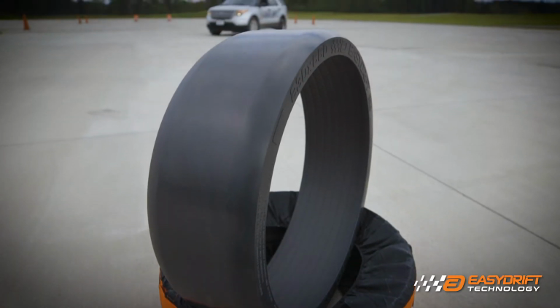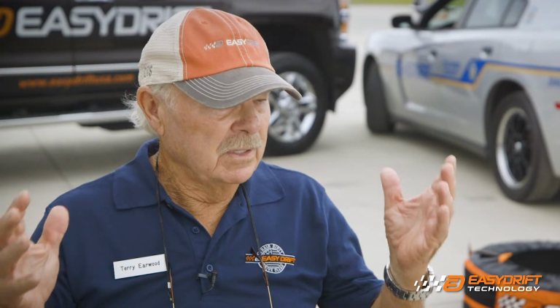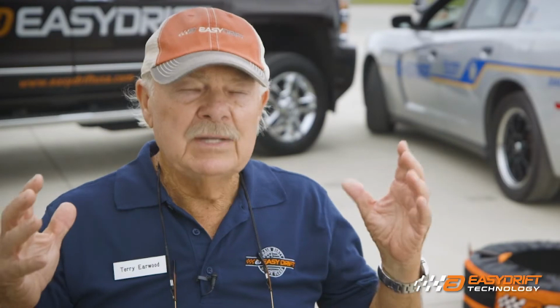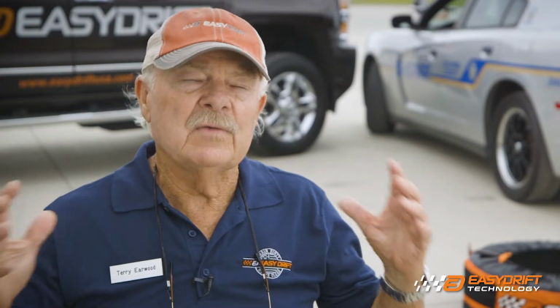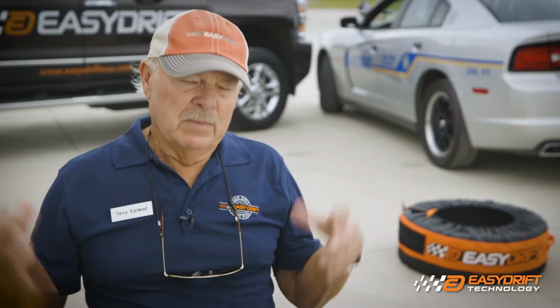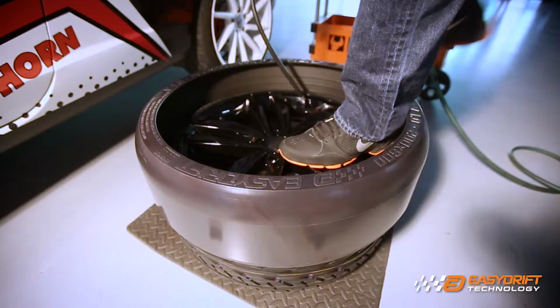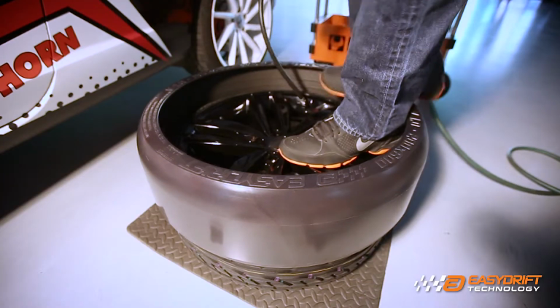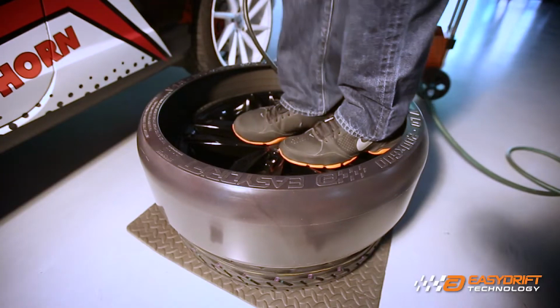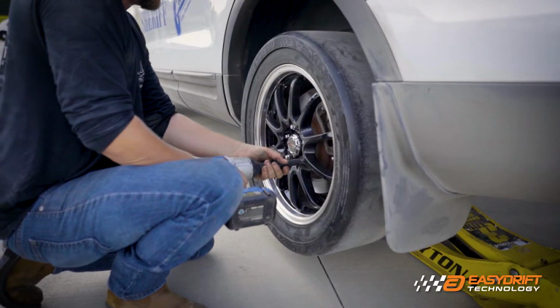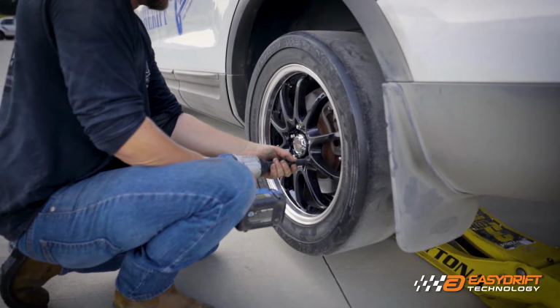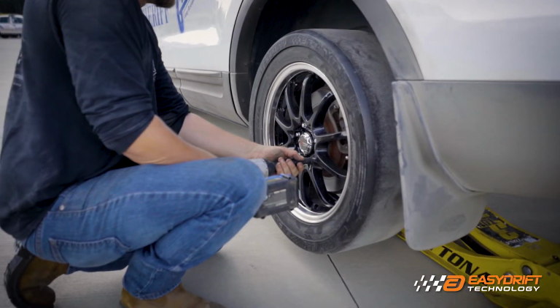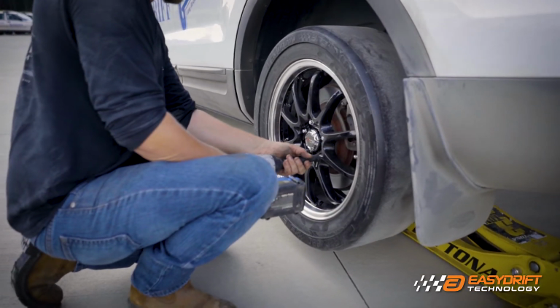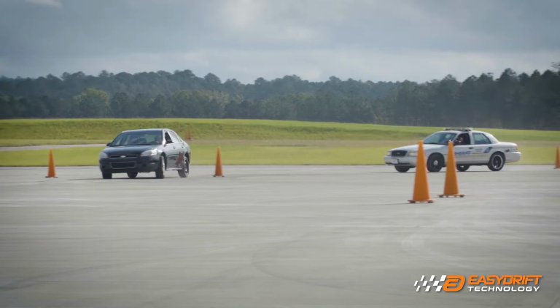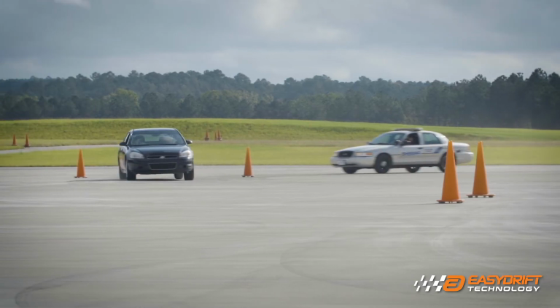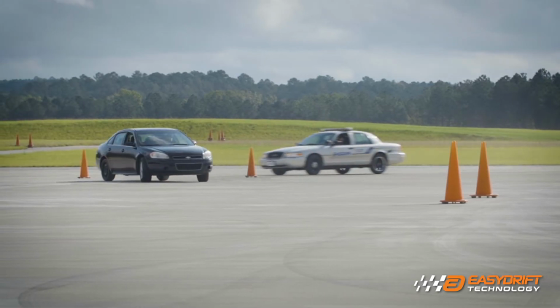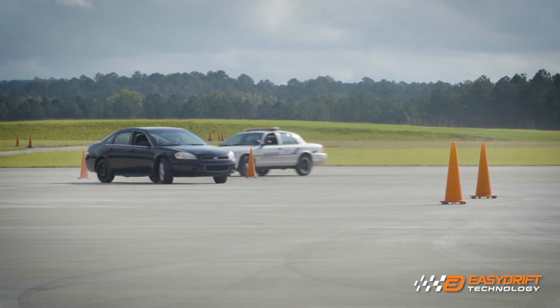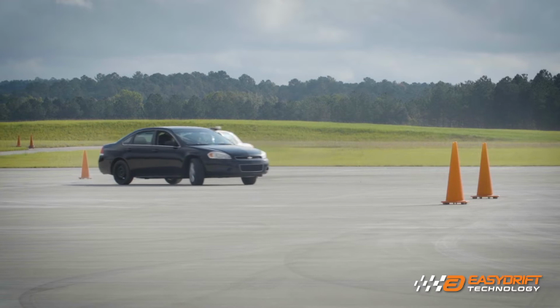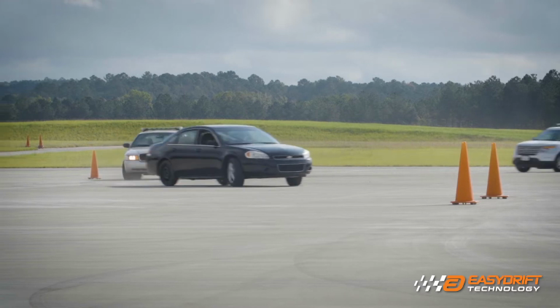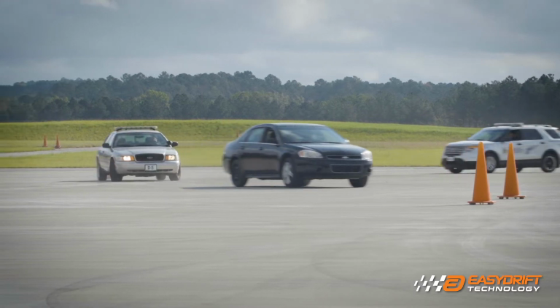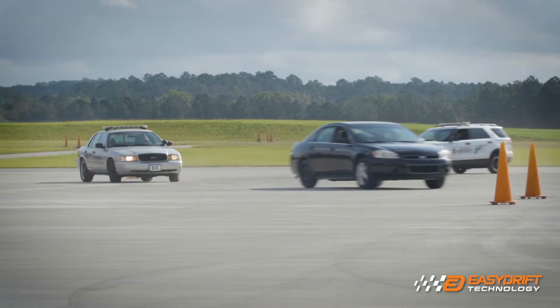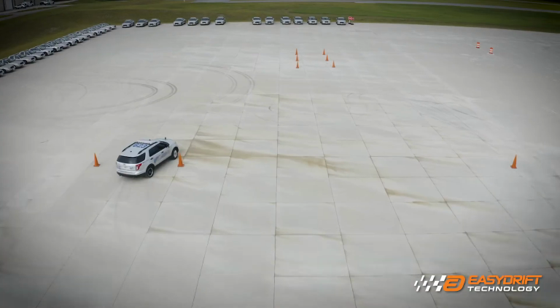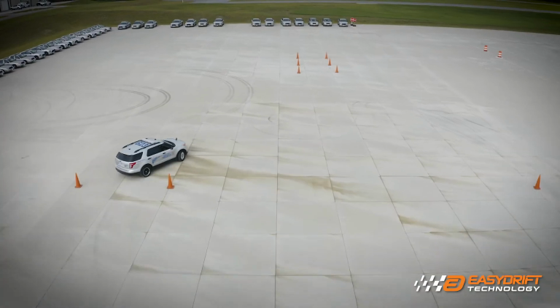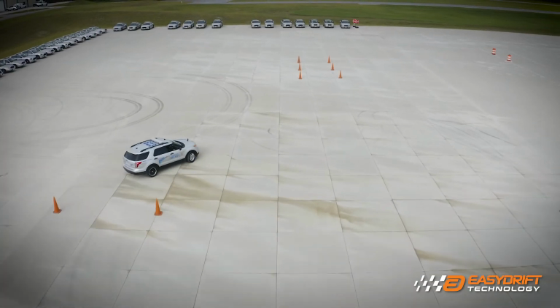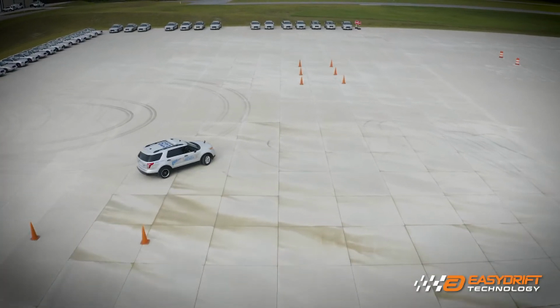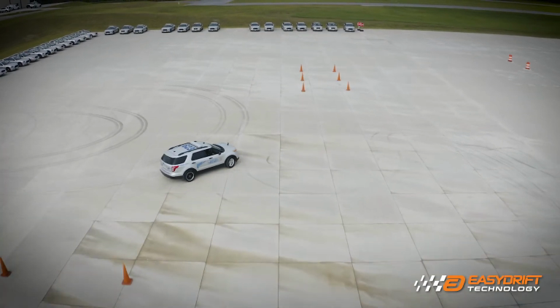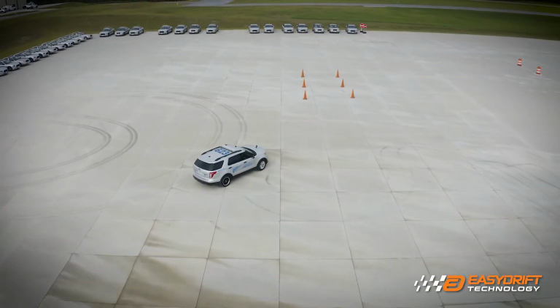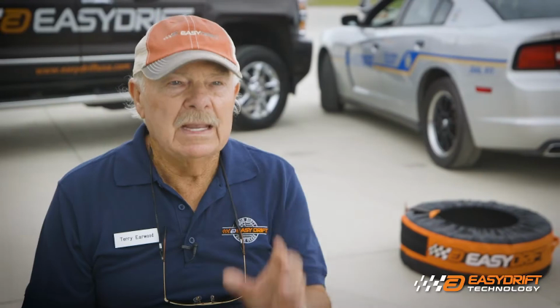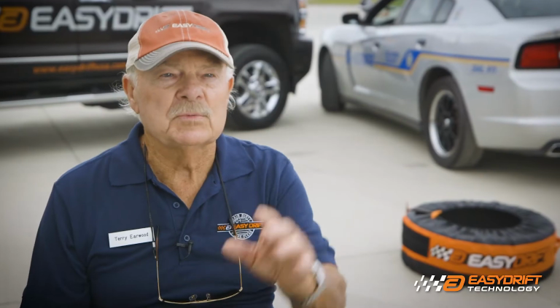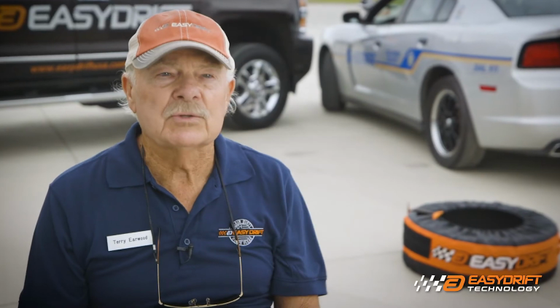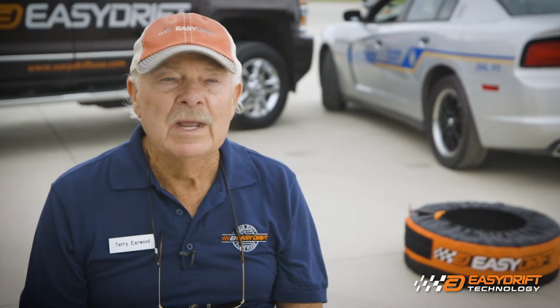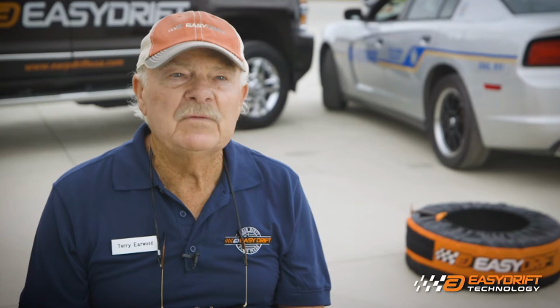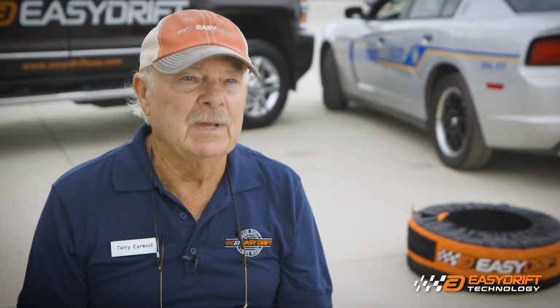I can put the EZ Drift equipment on the rear of front-drive, rear-drive, or all-drive vehicles. In a small parking lot — a high school, Walmart, wherever you are — we can give you some skid control training in 15 minutes.